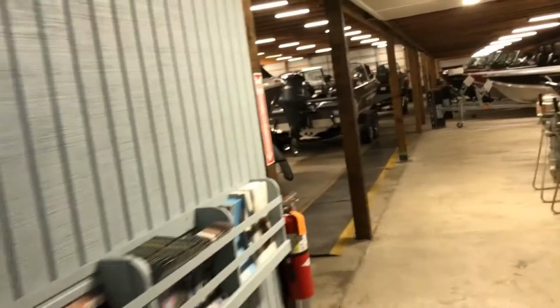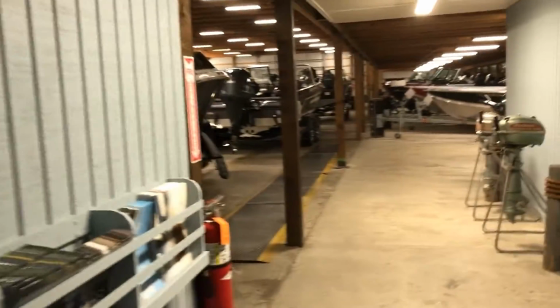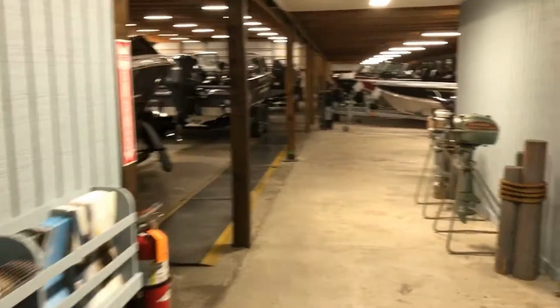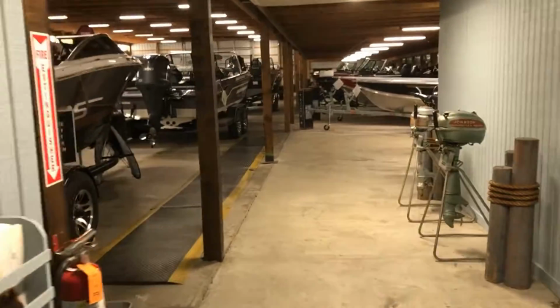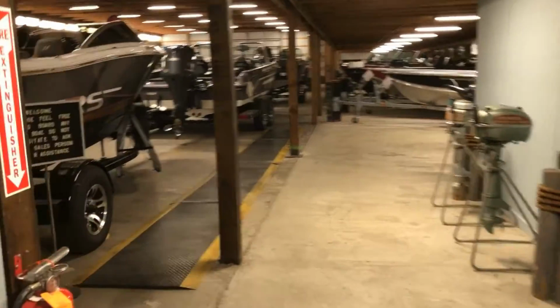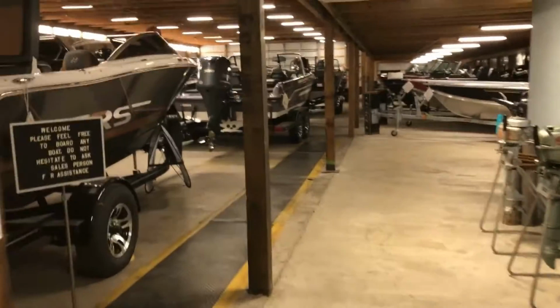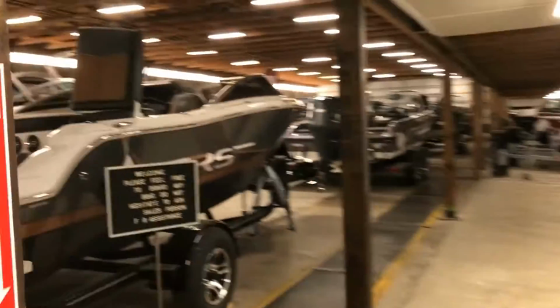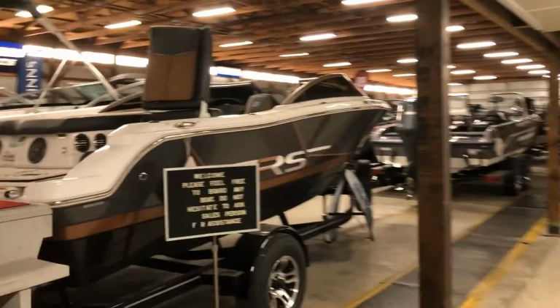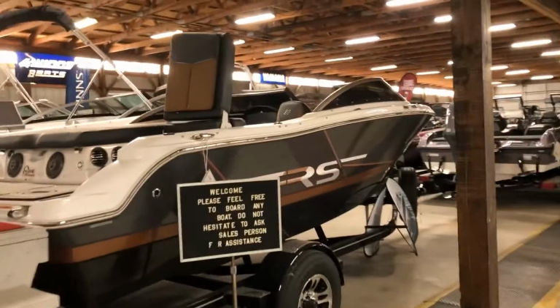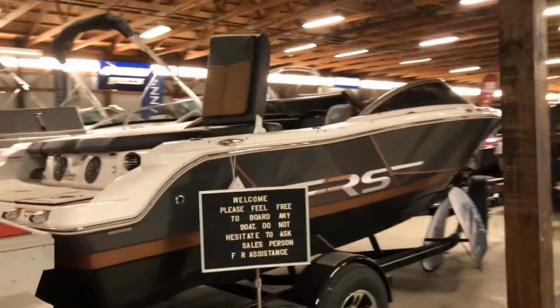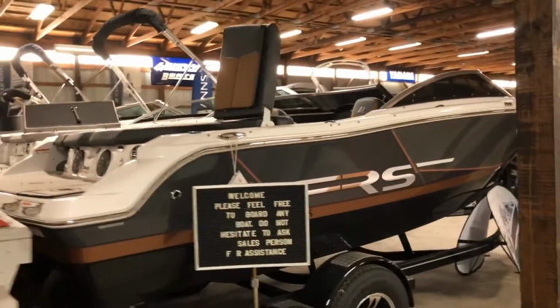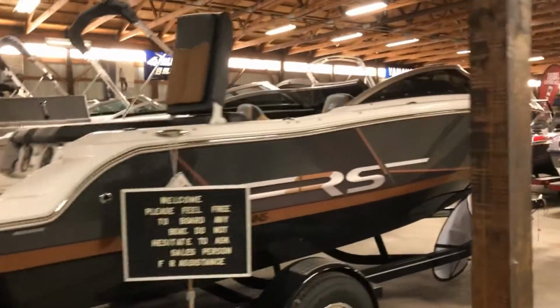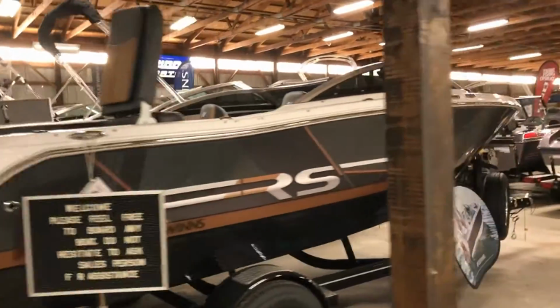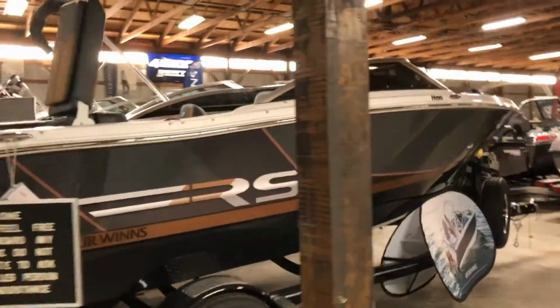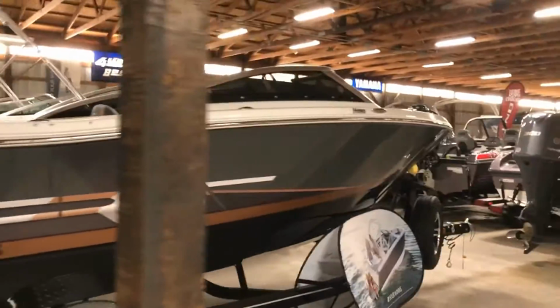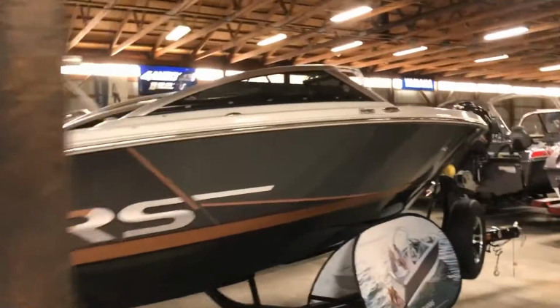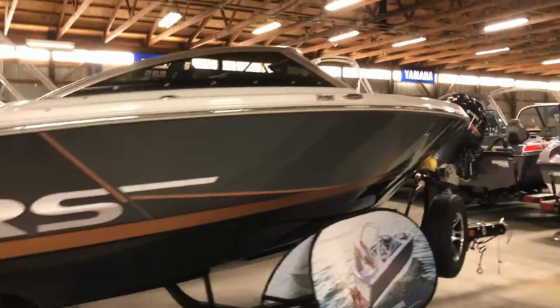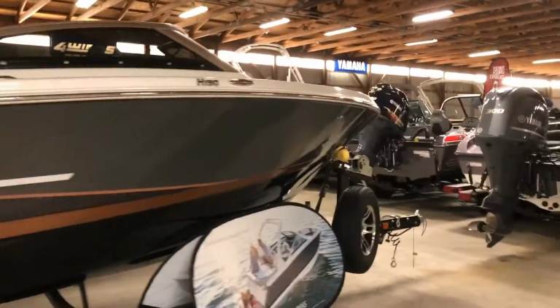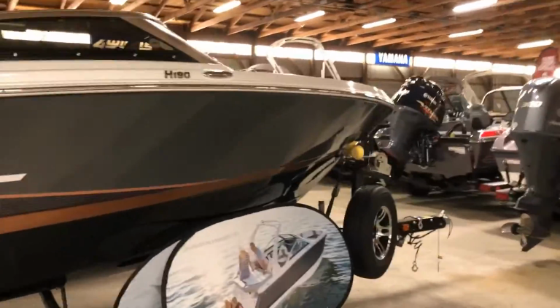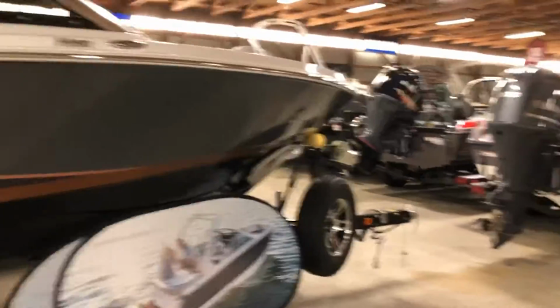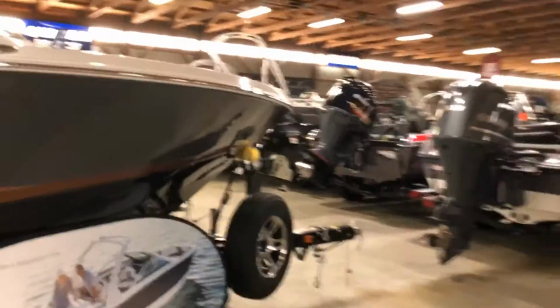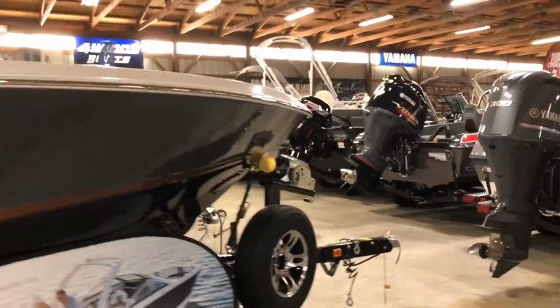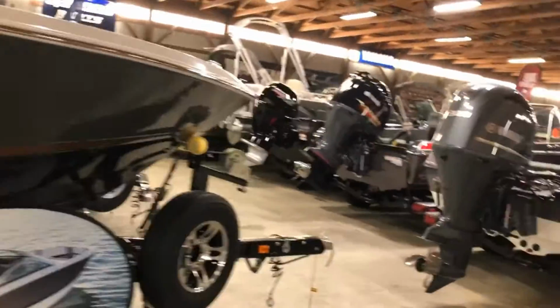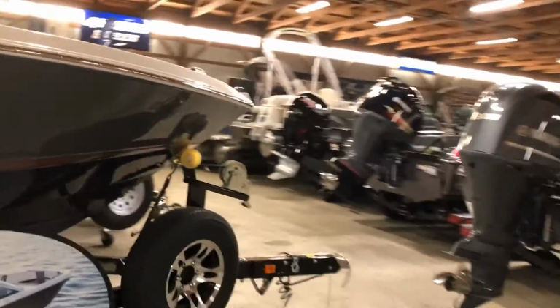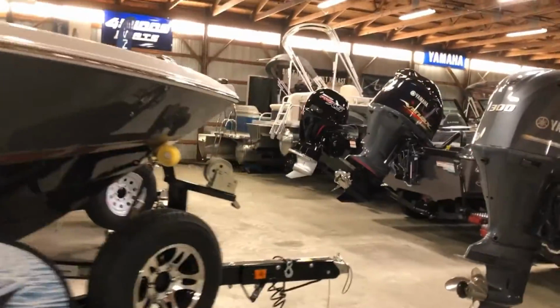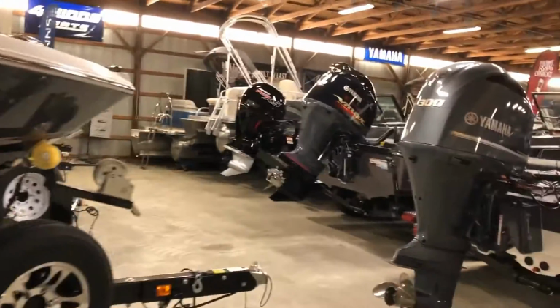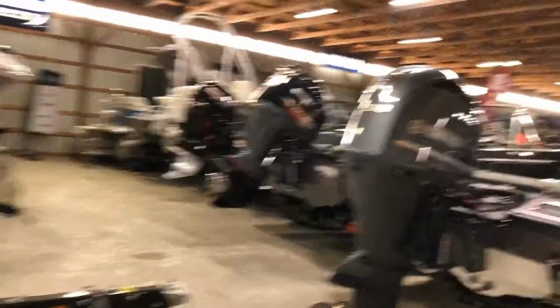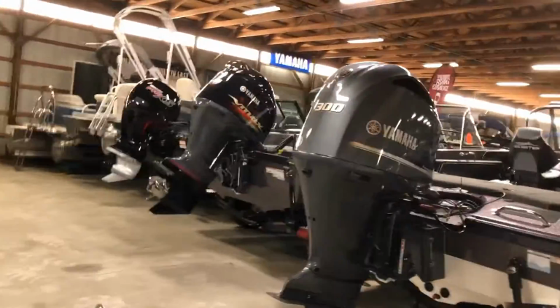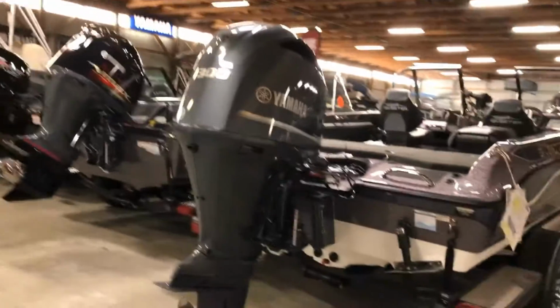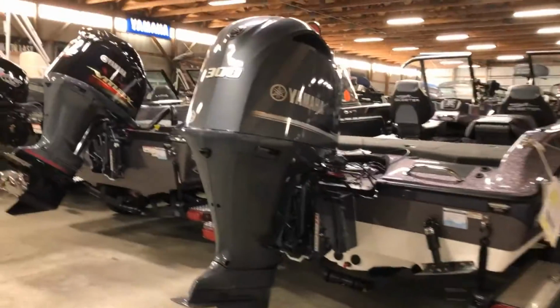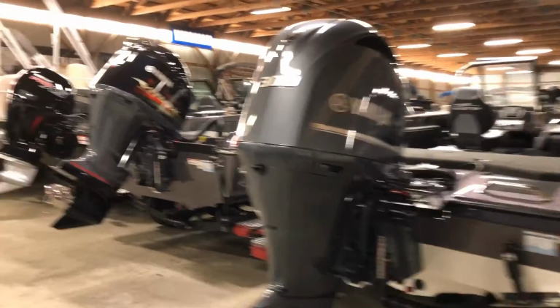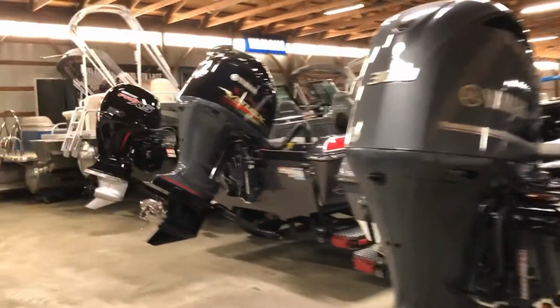As you walk in, you'll see we have Four Winds Bell Riders from 18 to 22 foot in stock. We also have Skeeter fiberglass fishing boats.